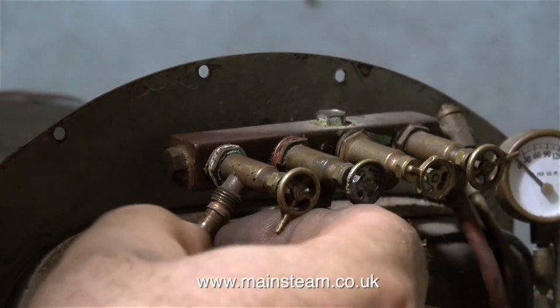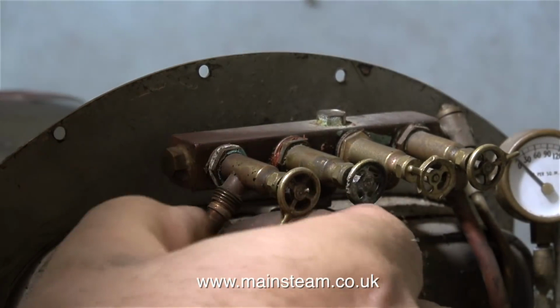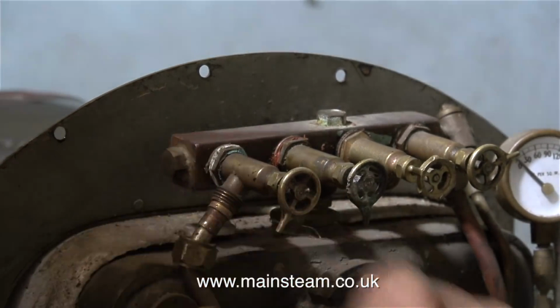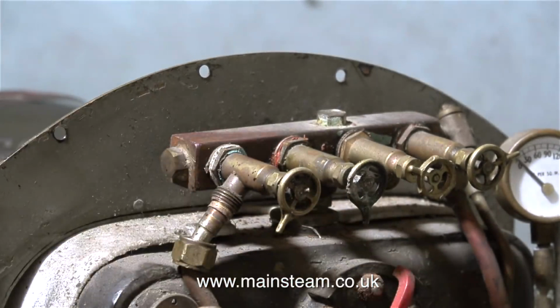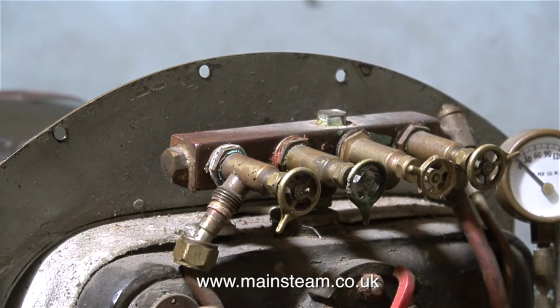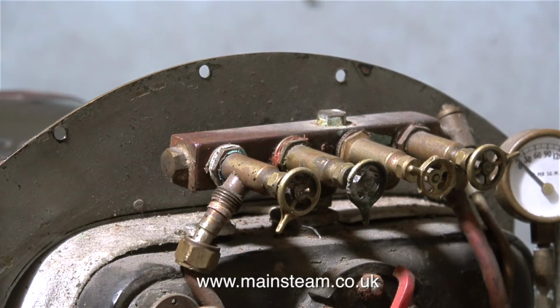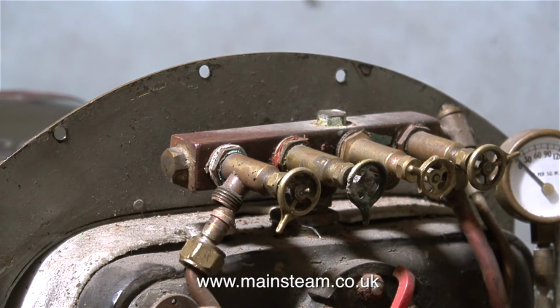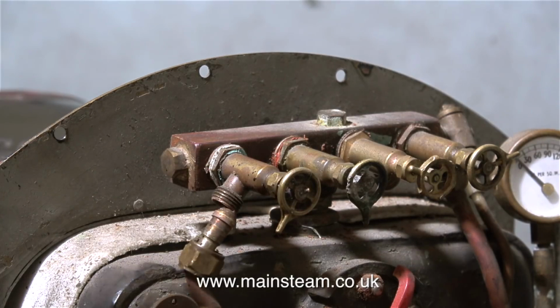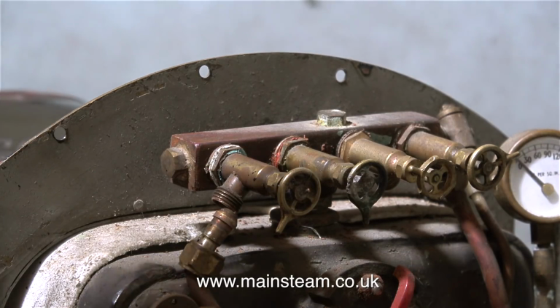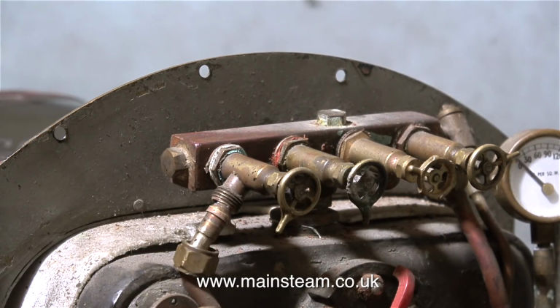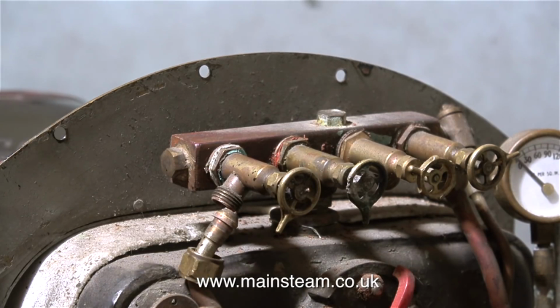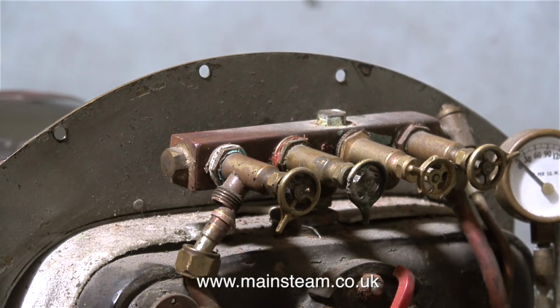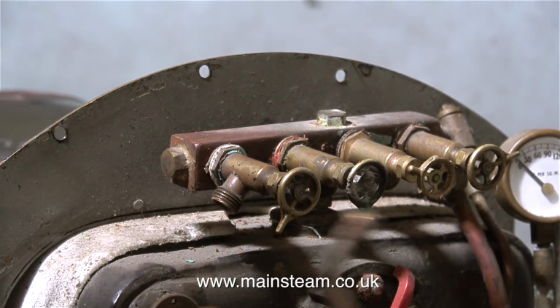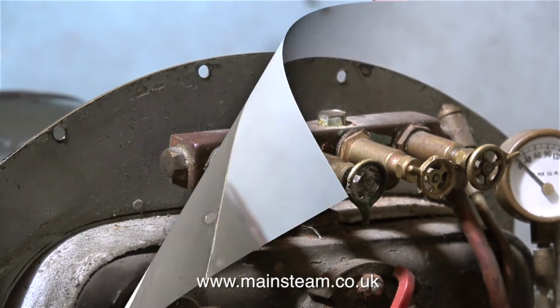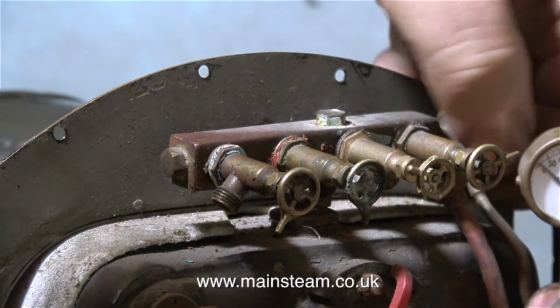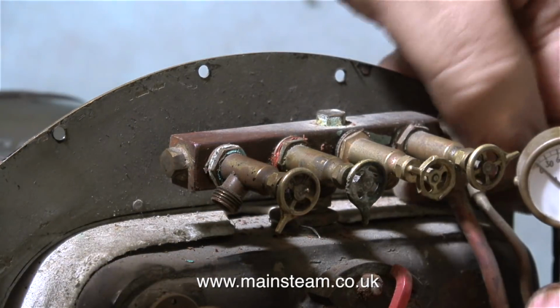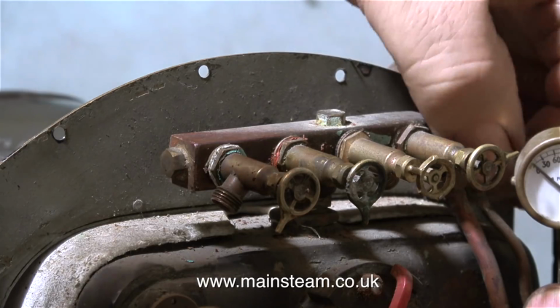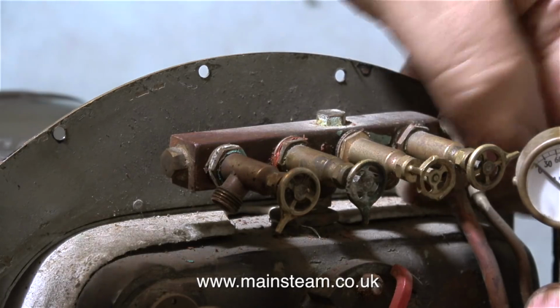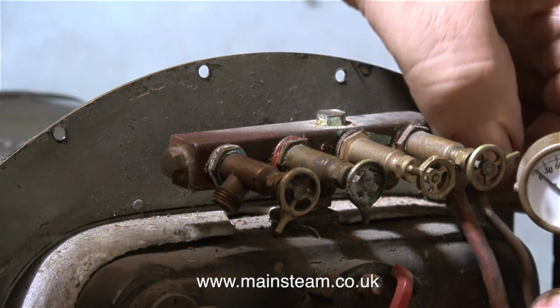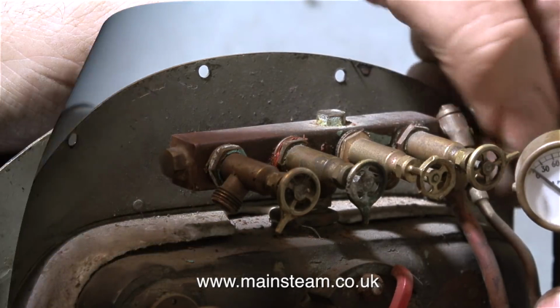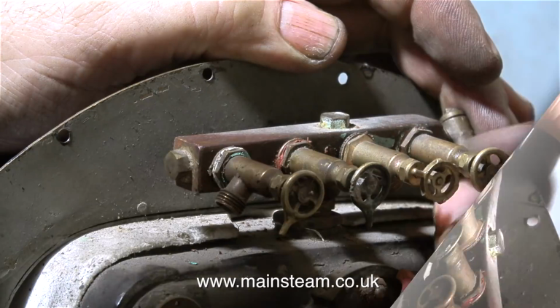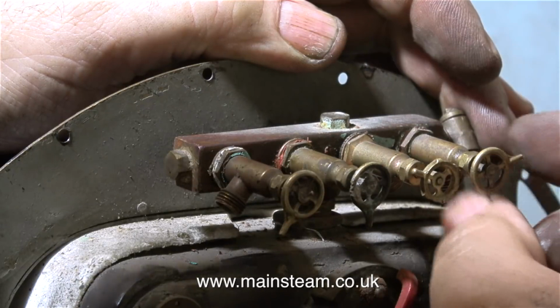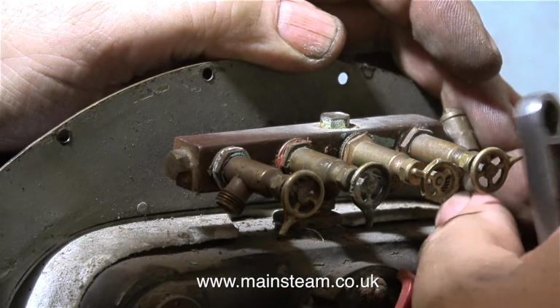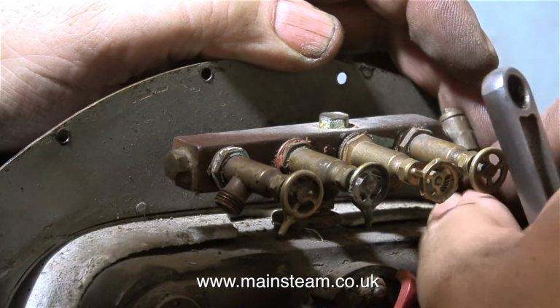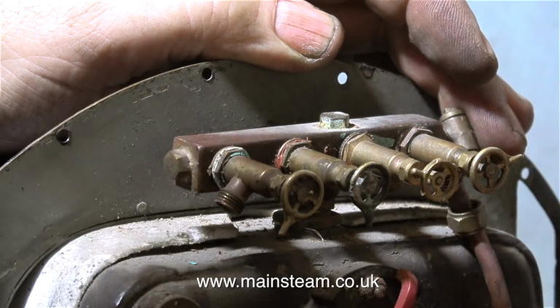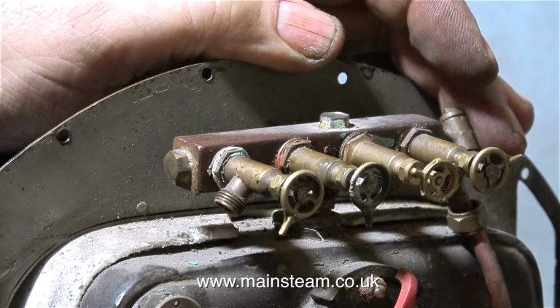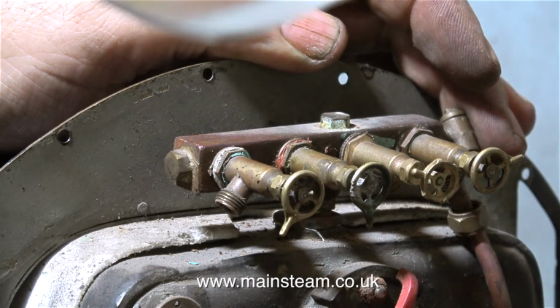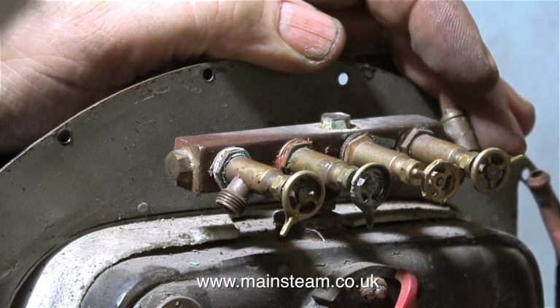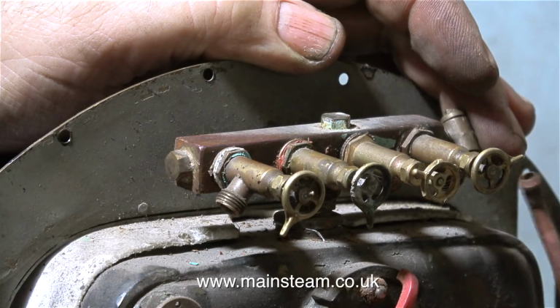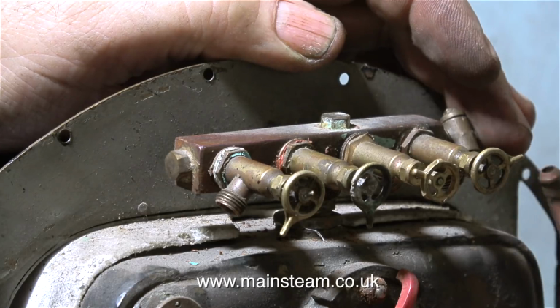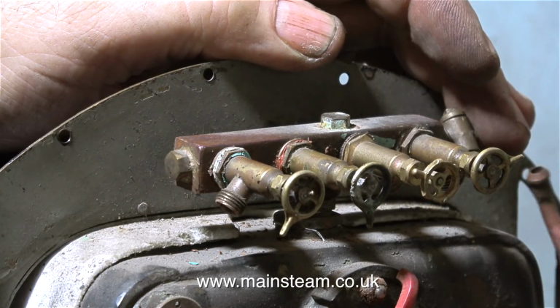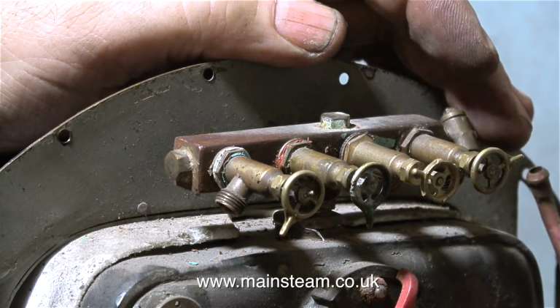The first pipe to go is one of the injector steam pipes. That wasn't too difficult. Now I'm removing the pressure gauge on the other side, and then it's time to remove the injector steam valve from the right-hand side of the turret.